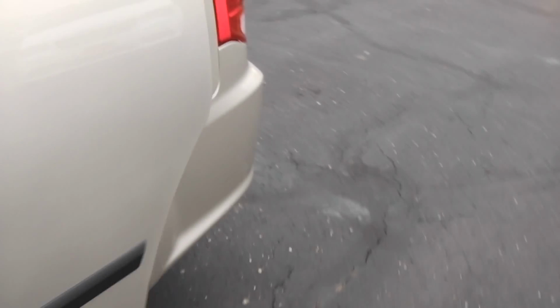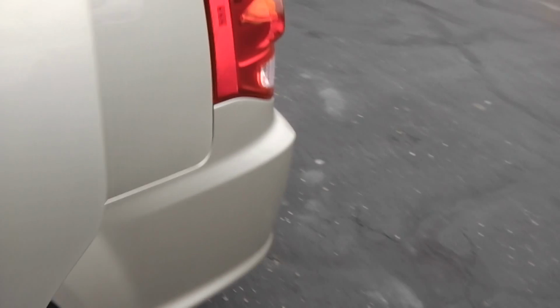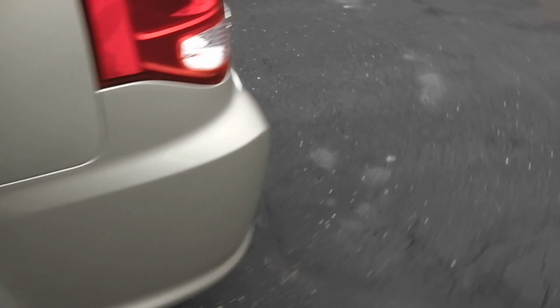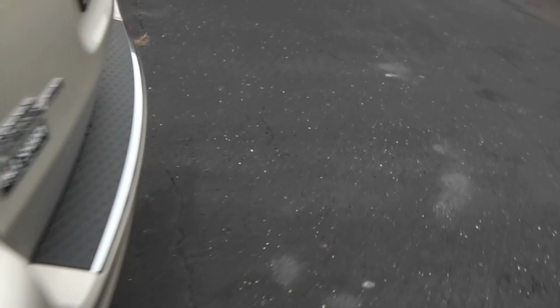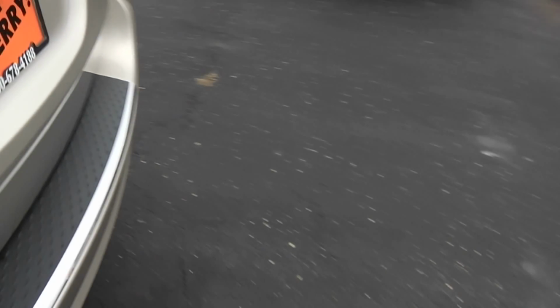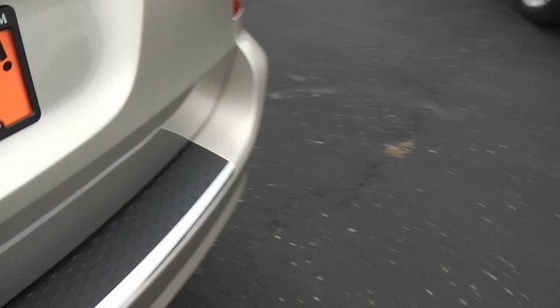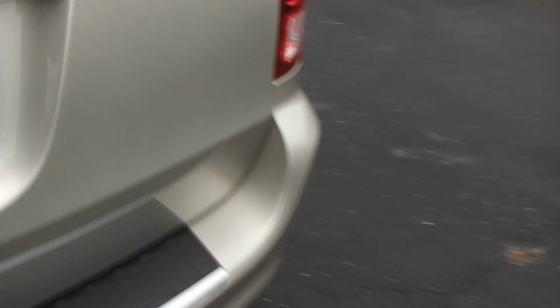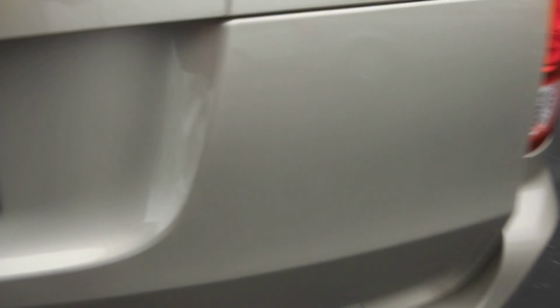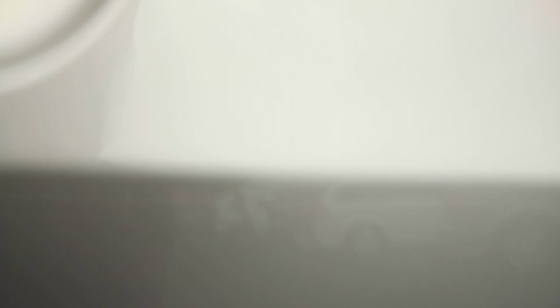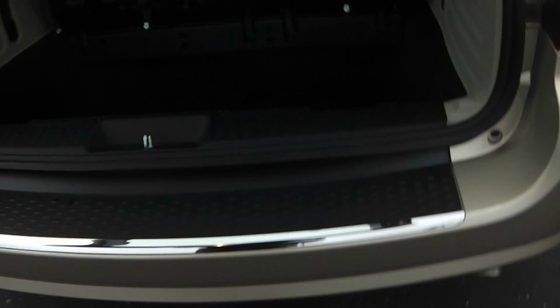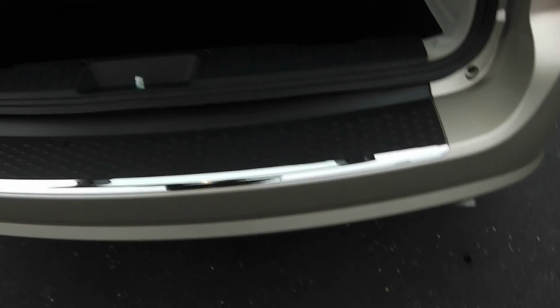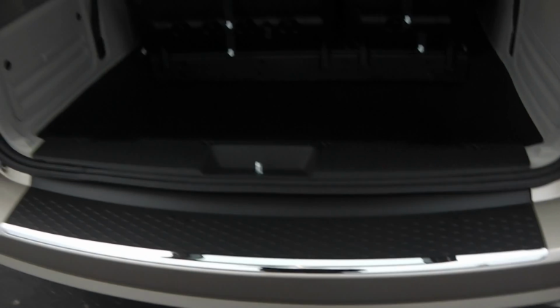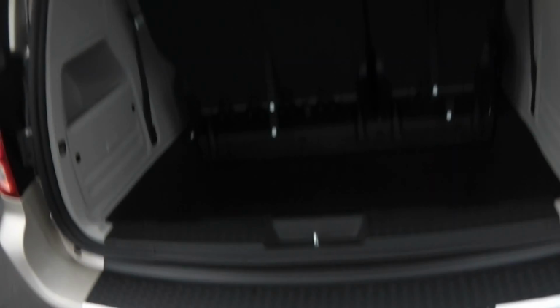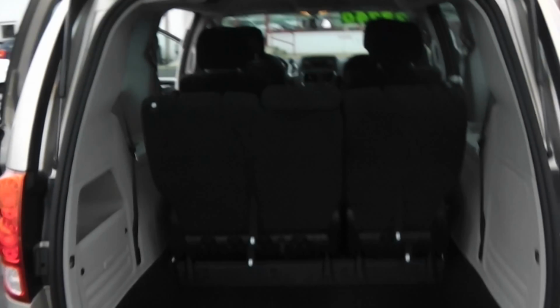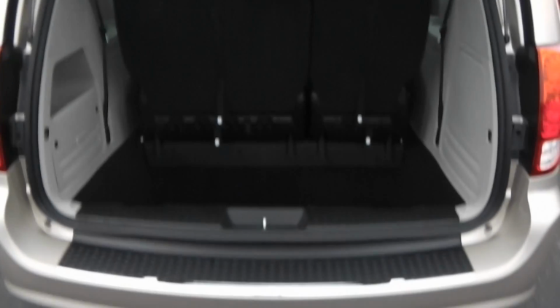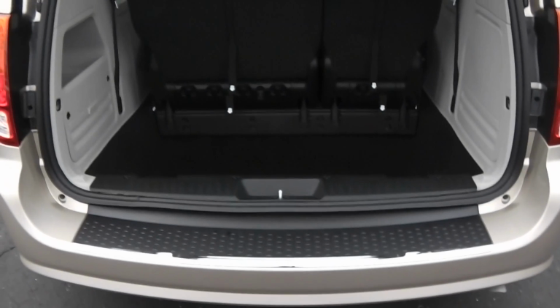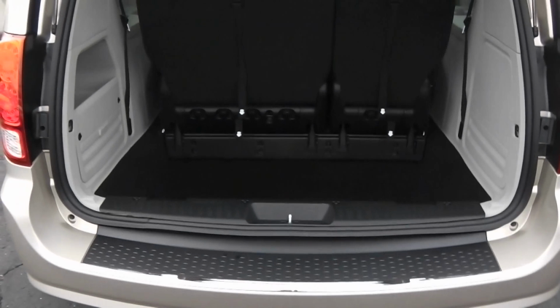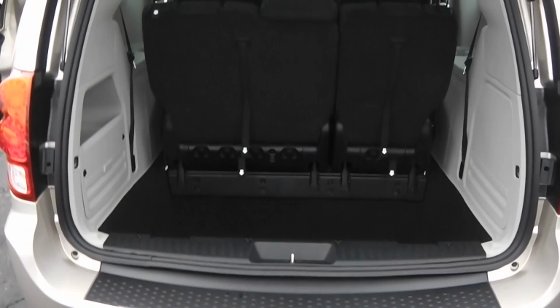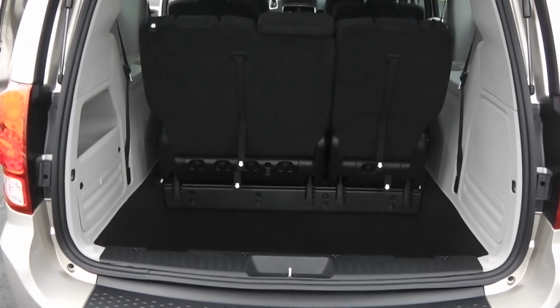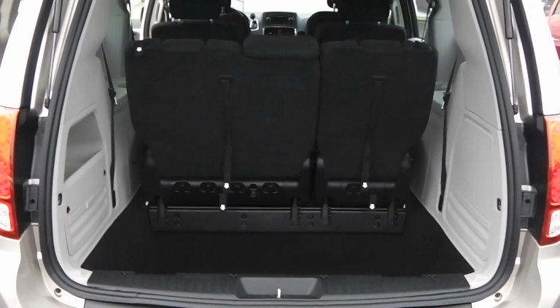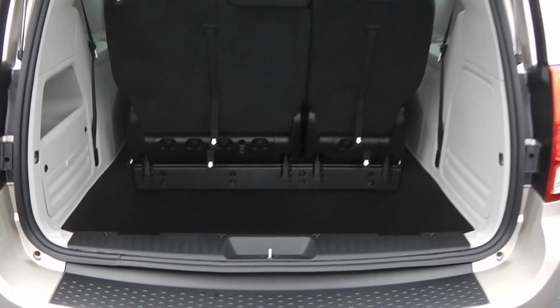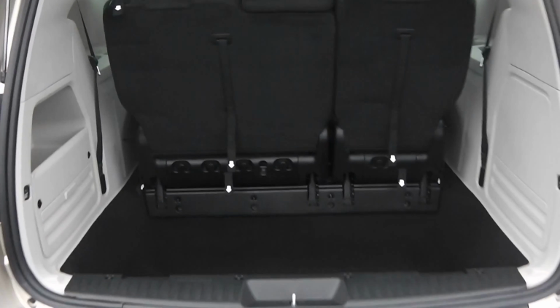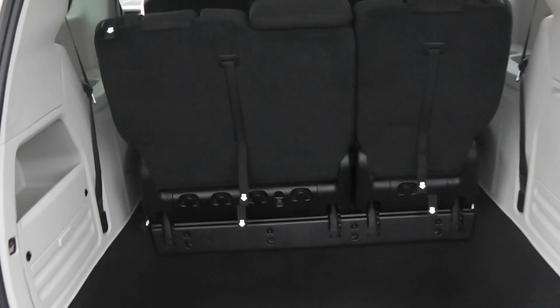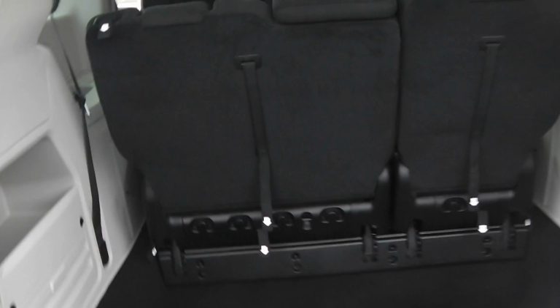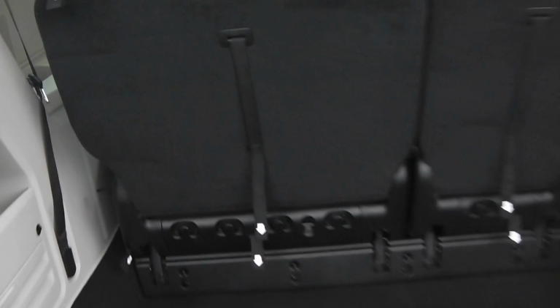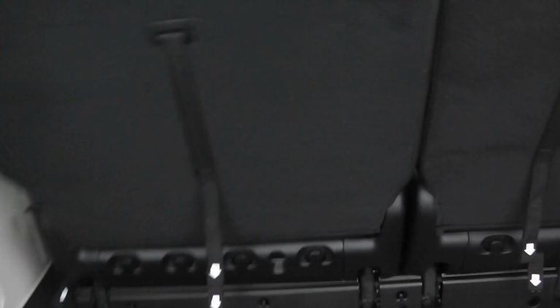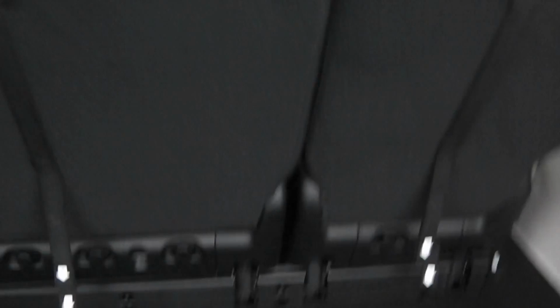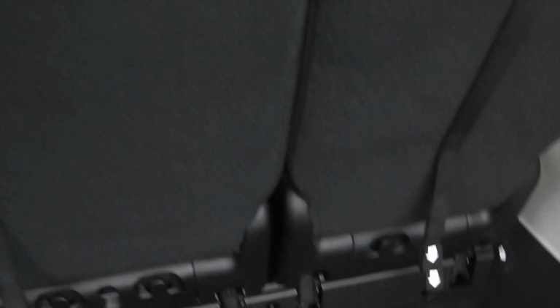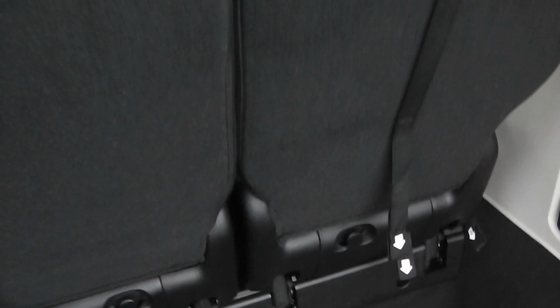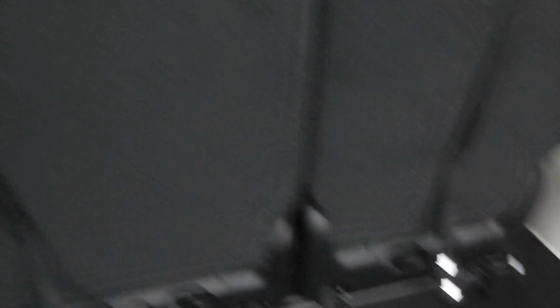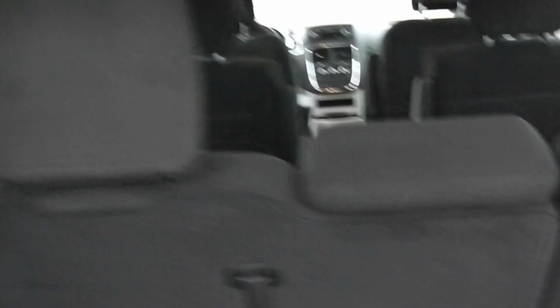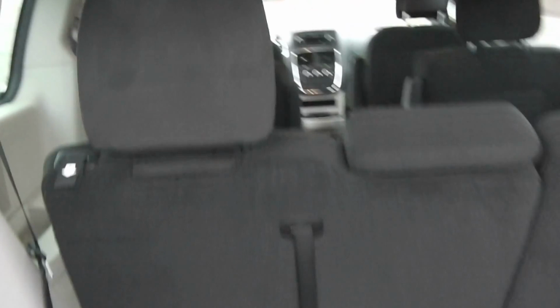Sliding doors on both sides. Pull up the lift gate — plenty of storage behind the third-row seat. Headrests on all seats.